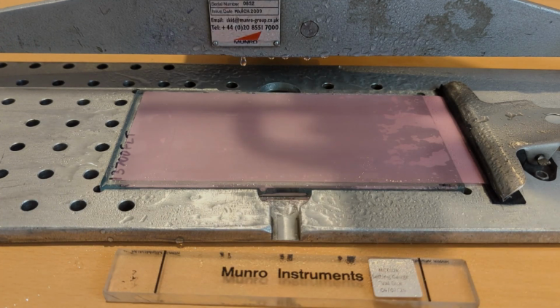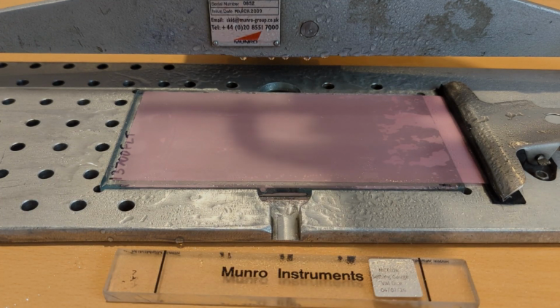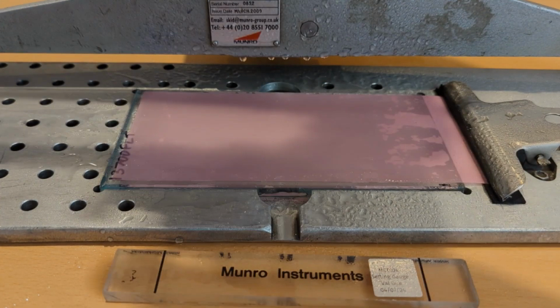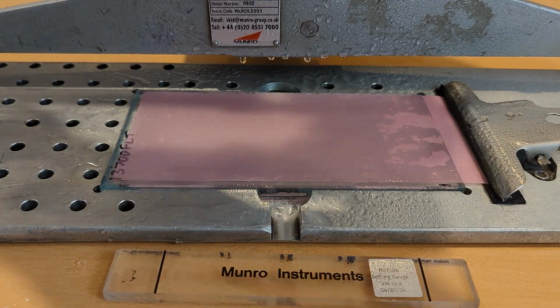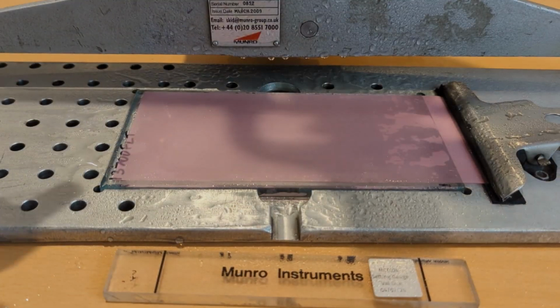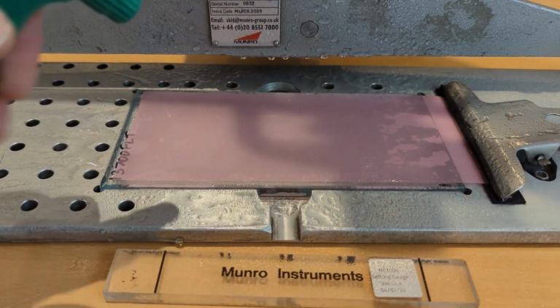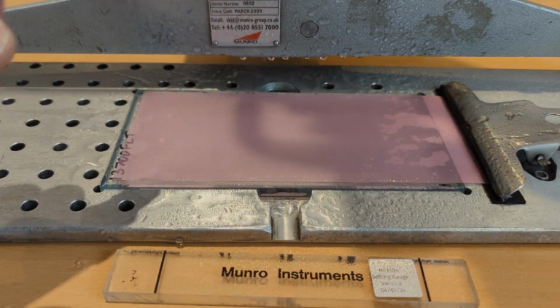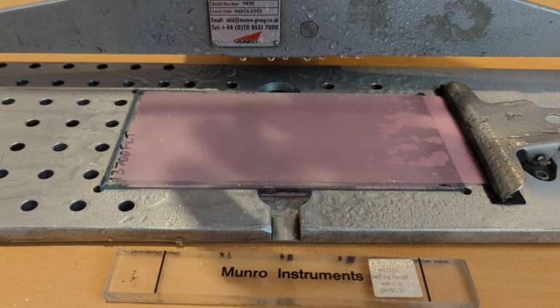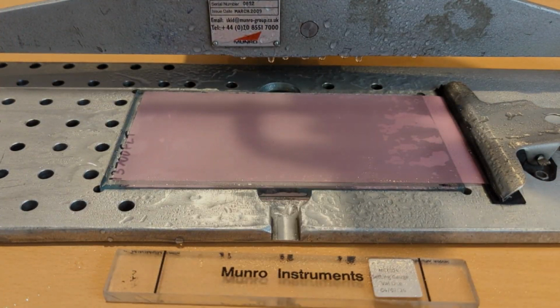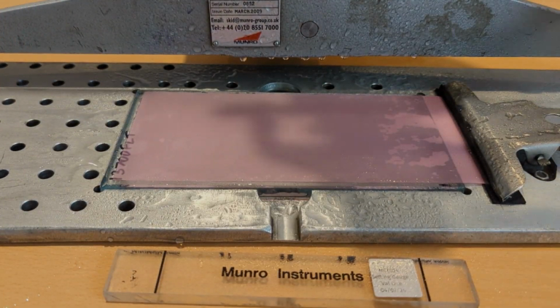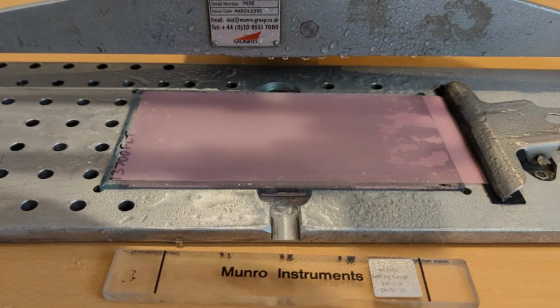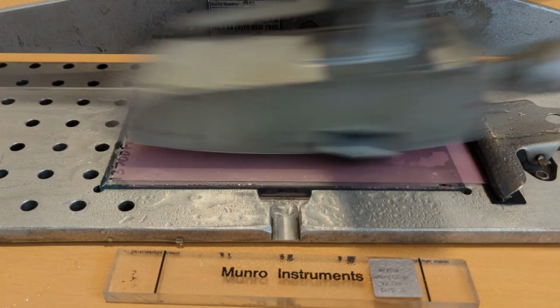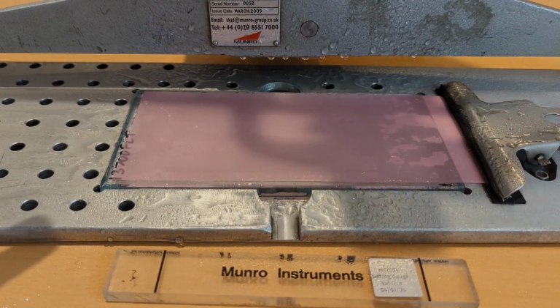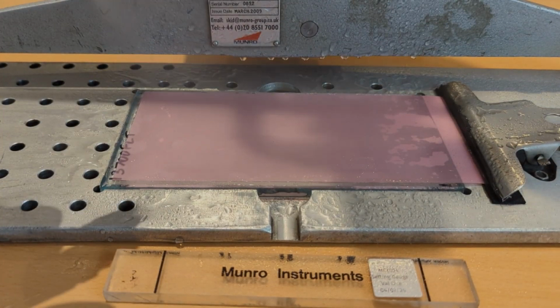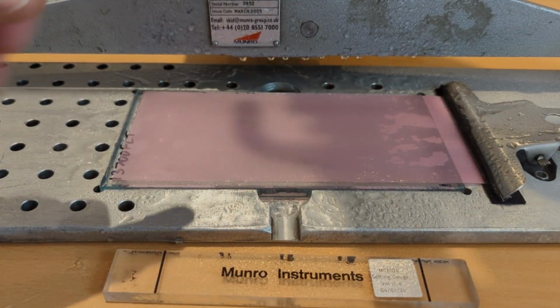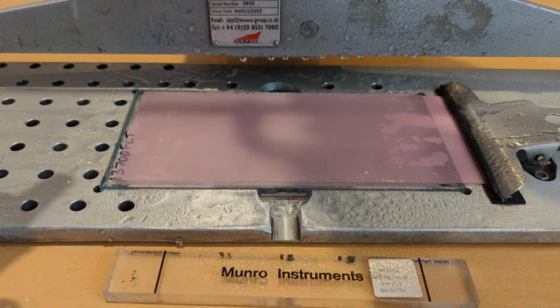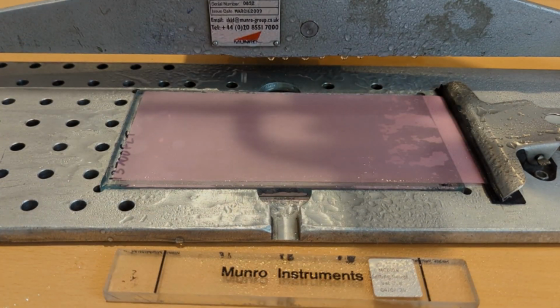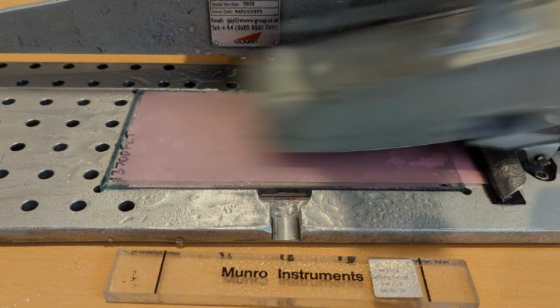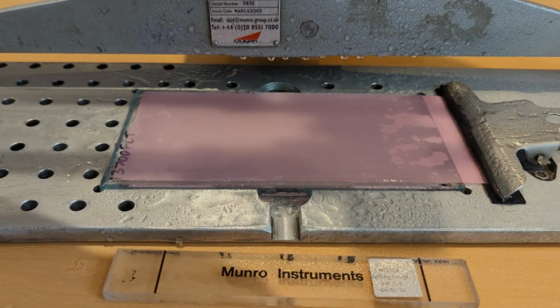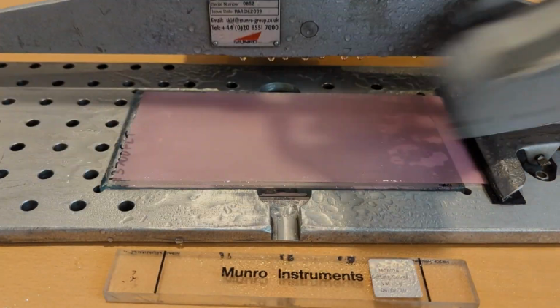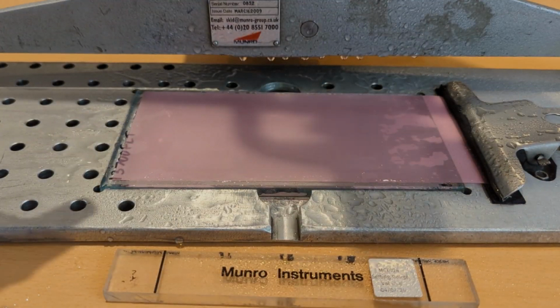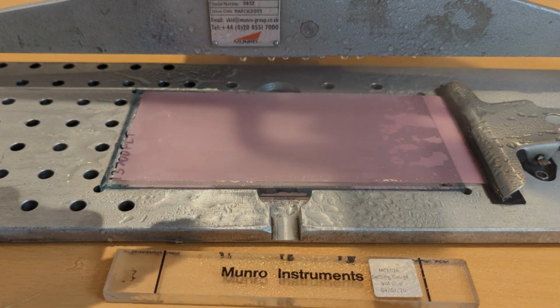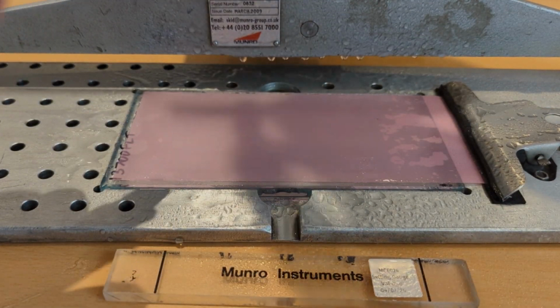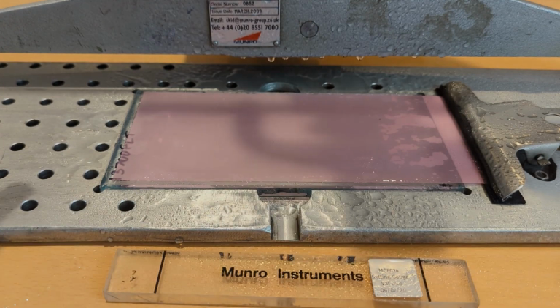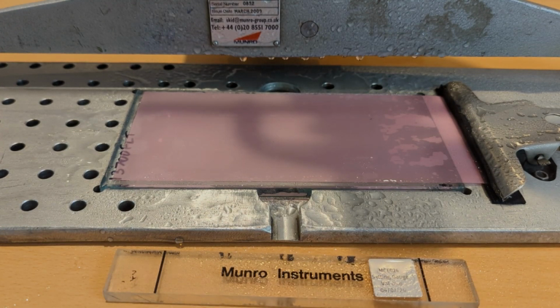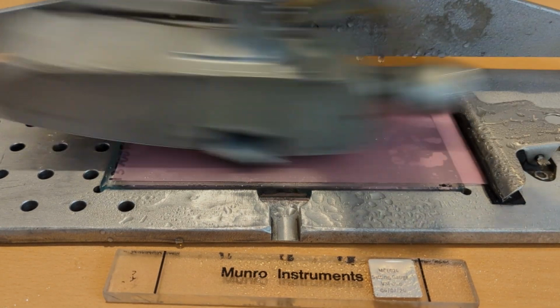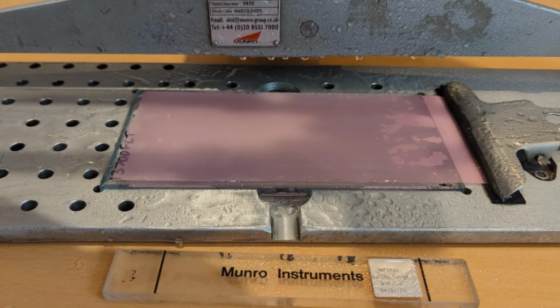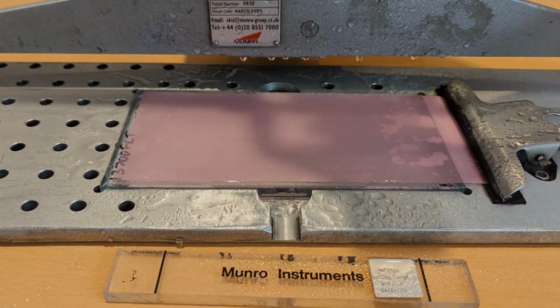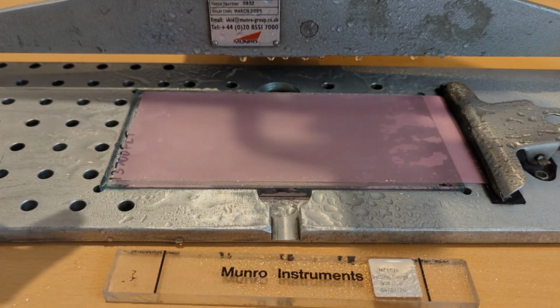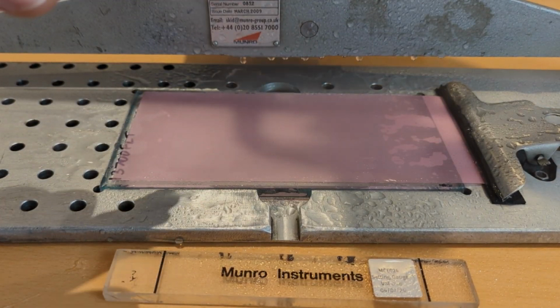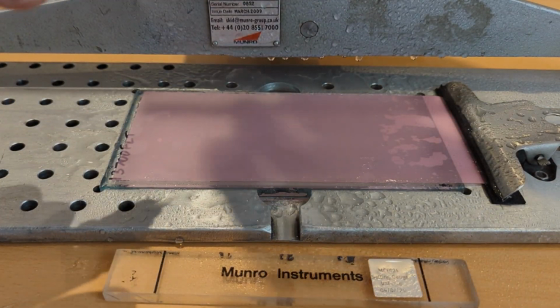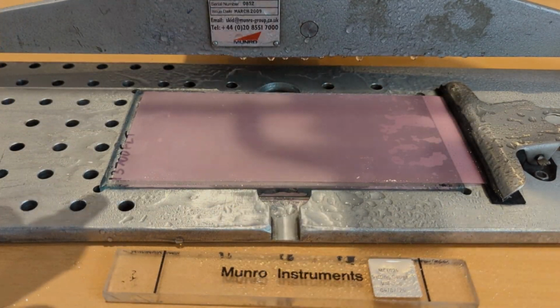A little time saving tip: it's often much quicker to reface your sliders in a batch. You can do all of the dry P400s in one process and then follow up with all of the wet pink lapping film prep.